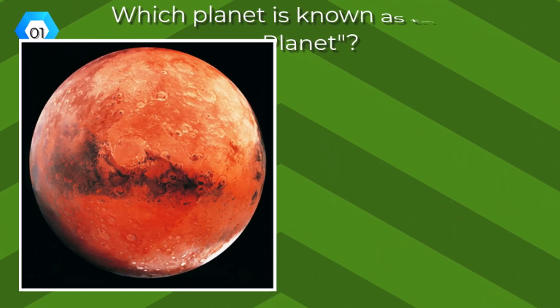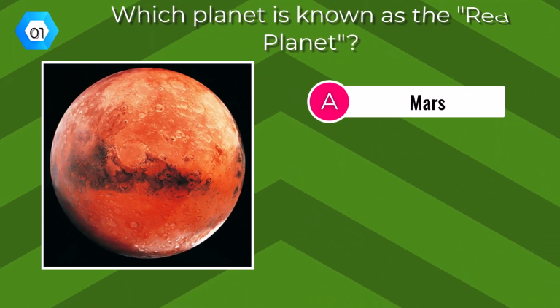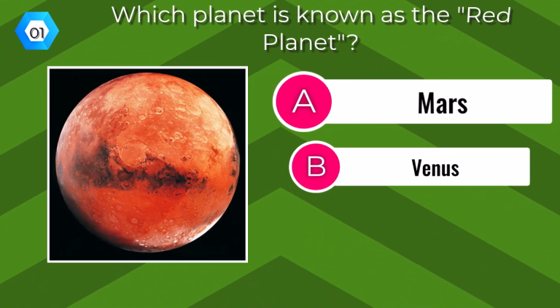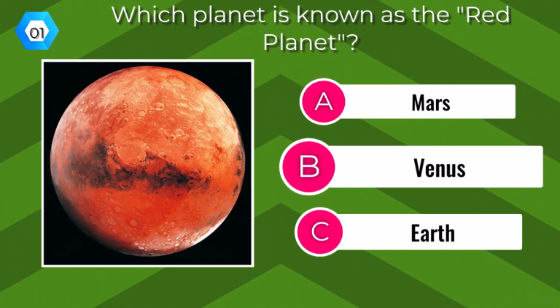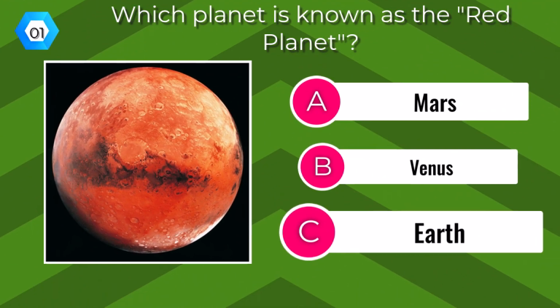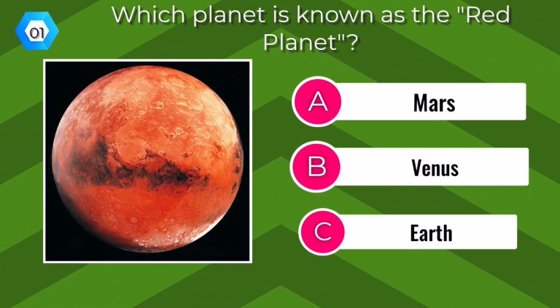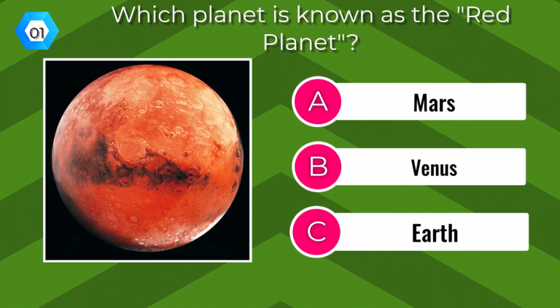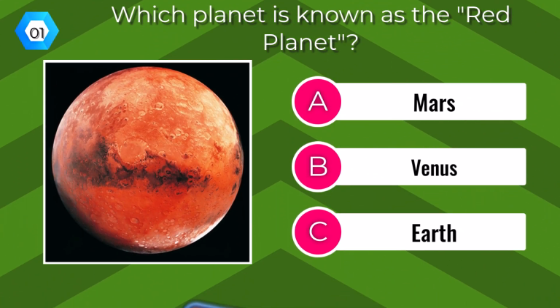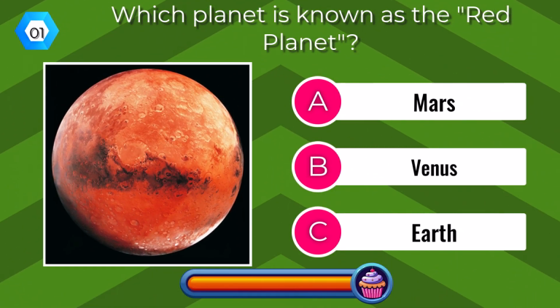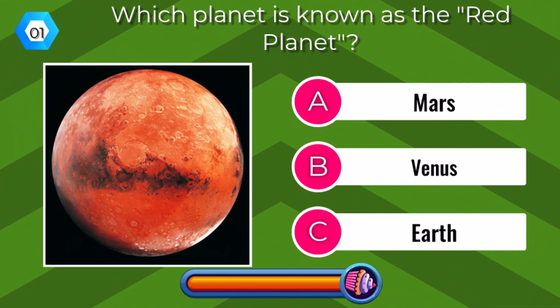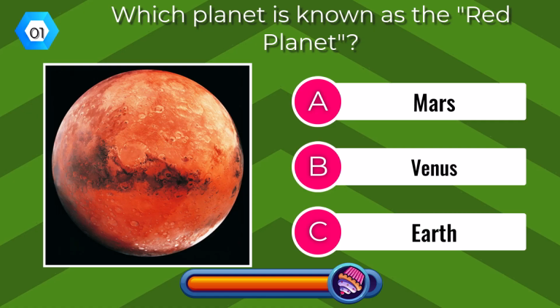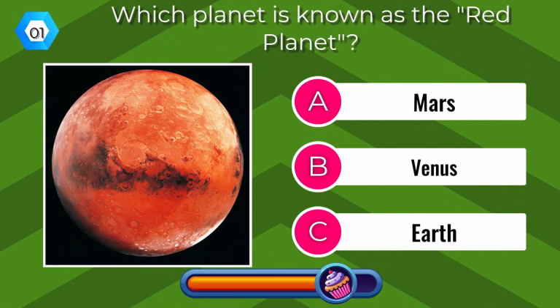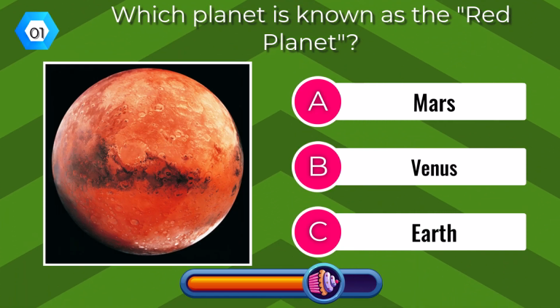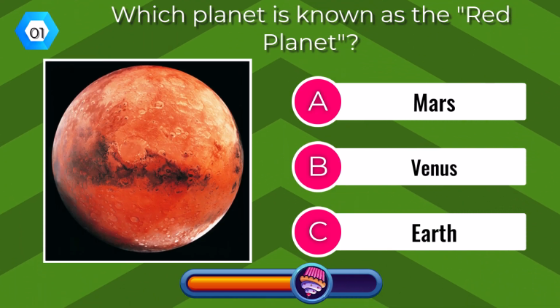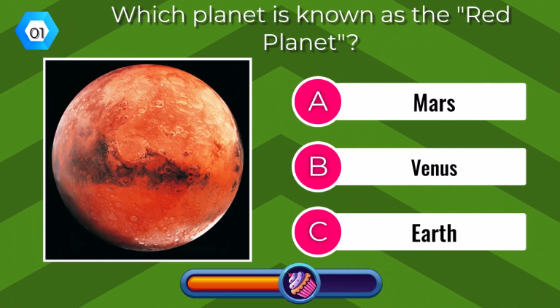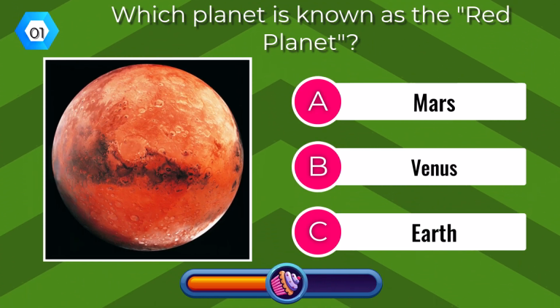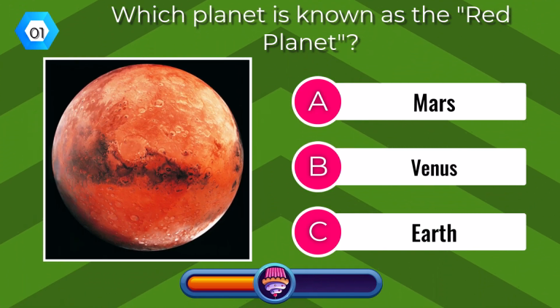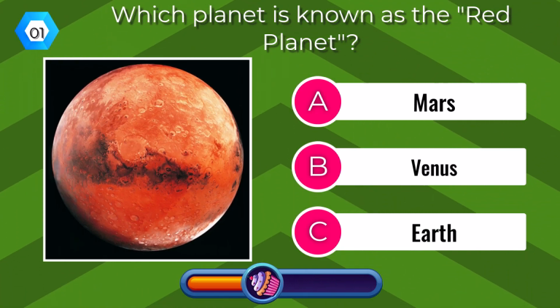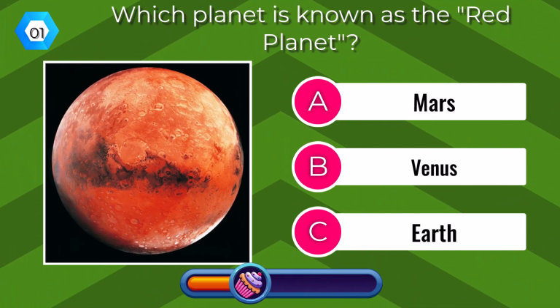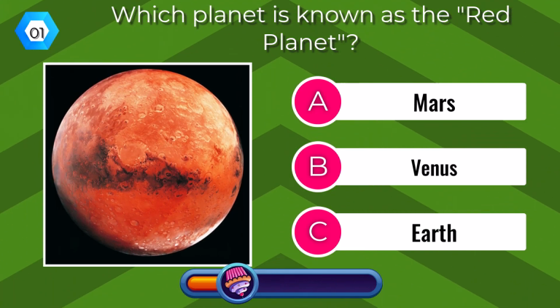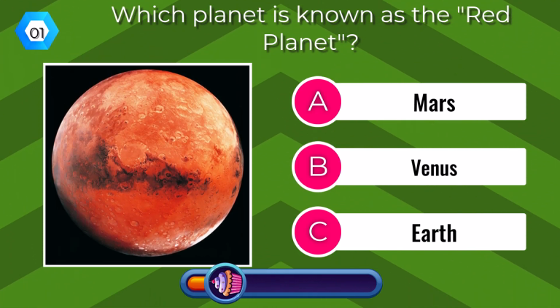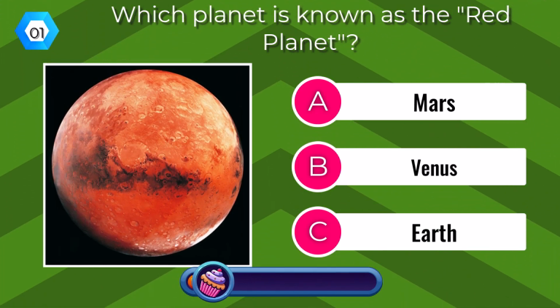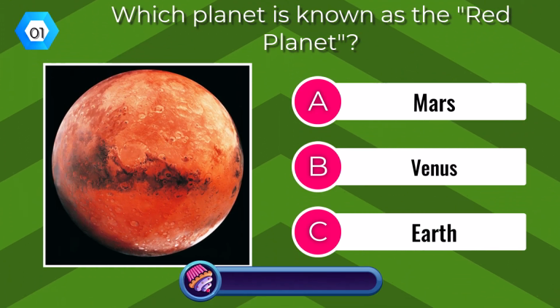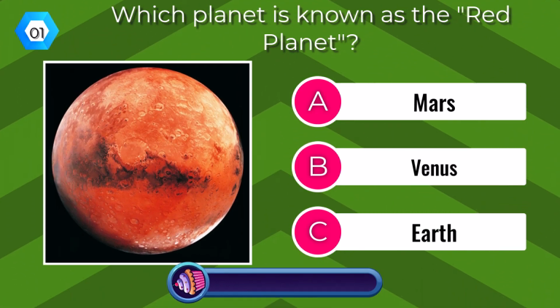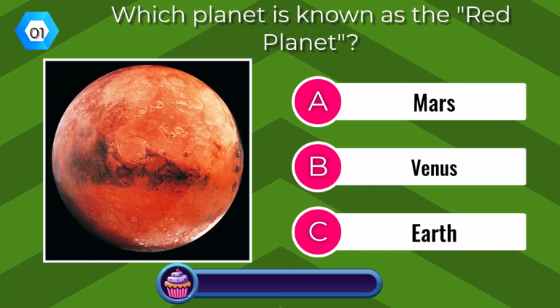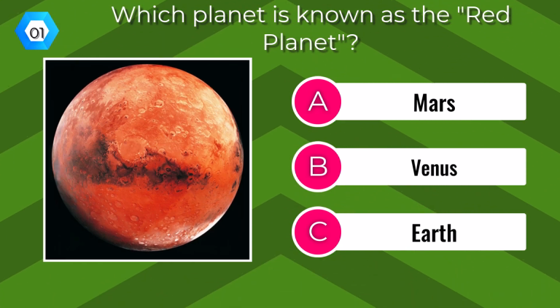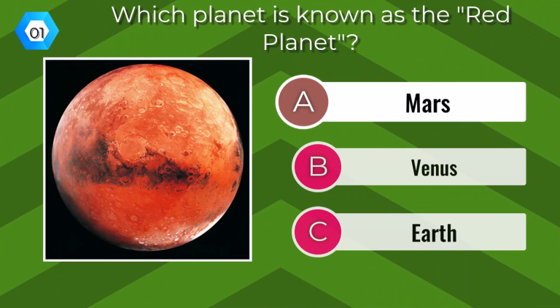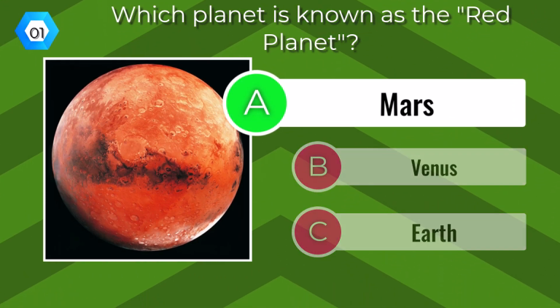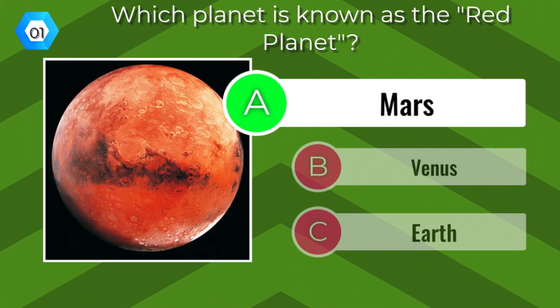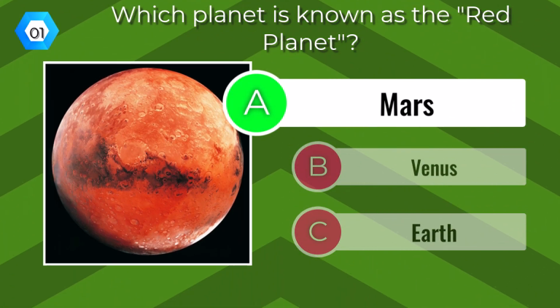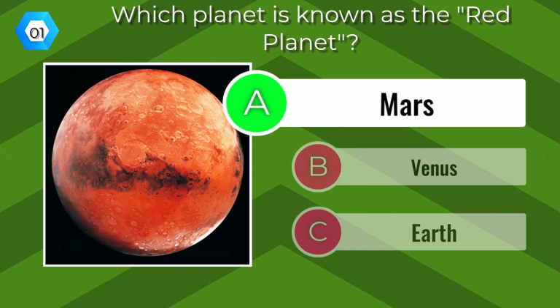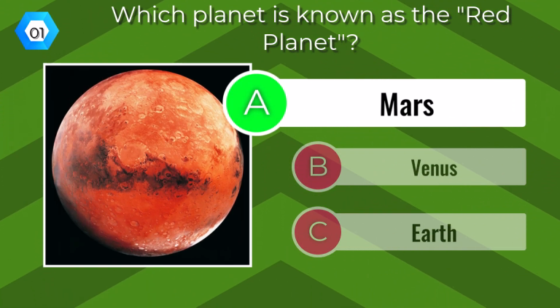Which planet is known as the Red Planet? Mars.